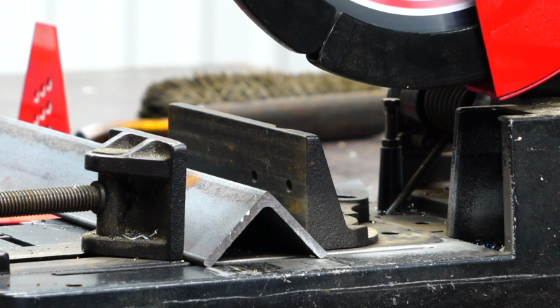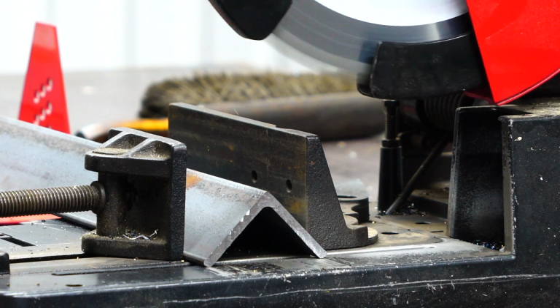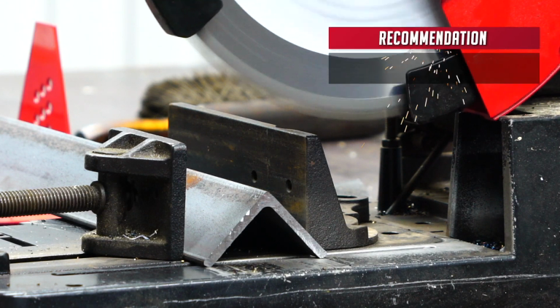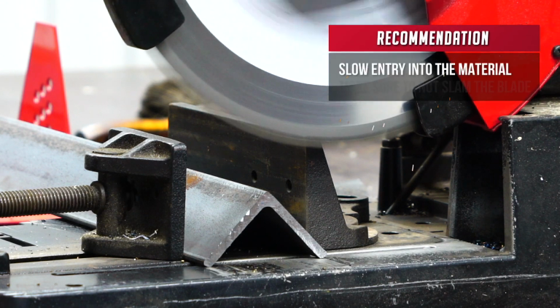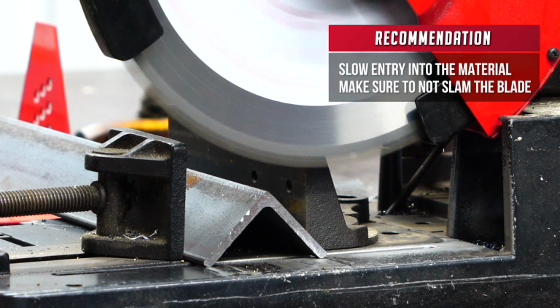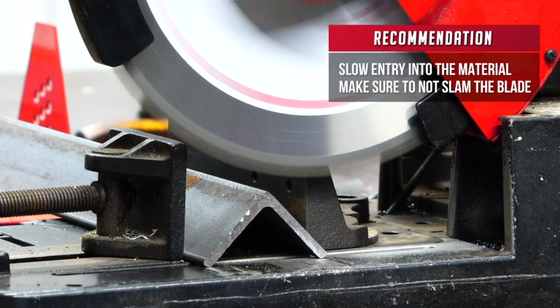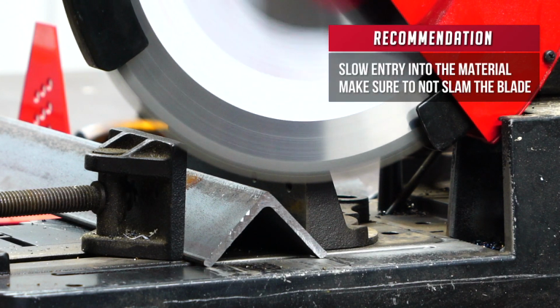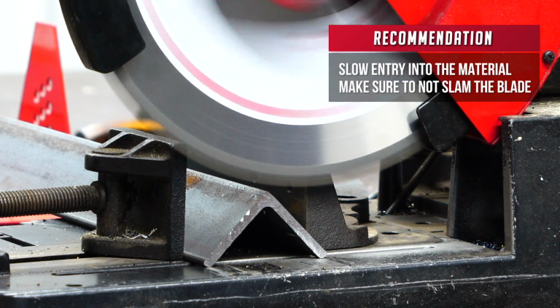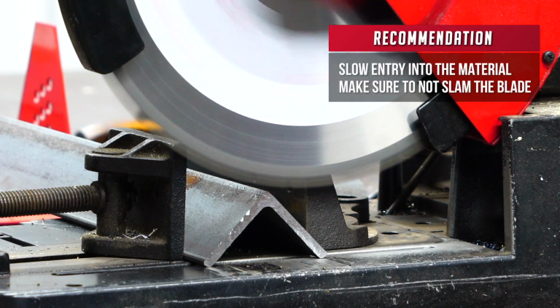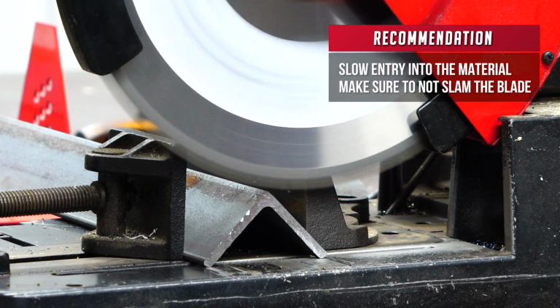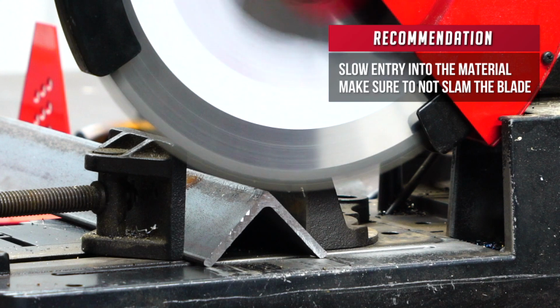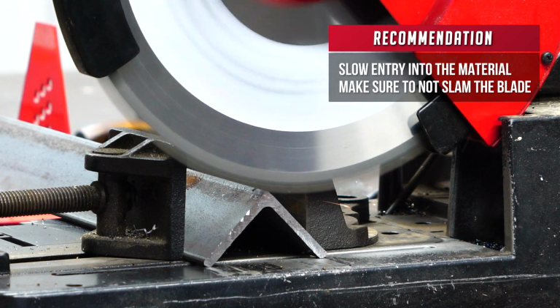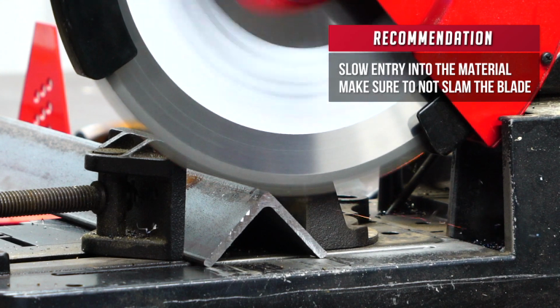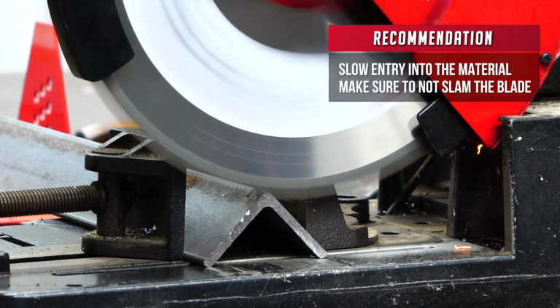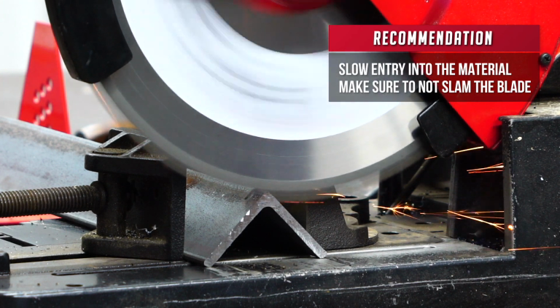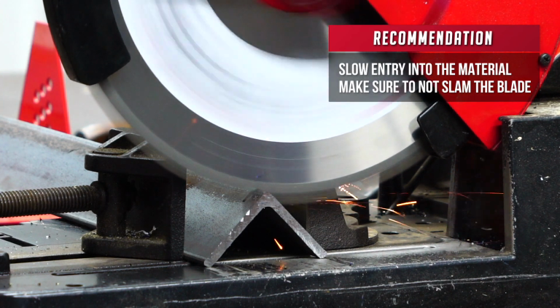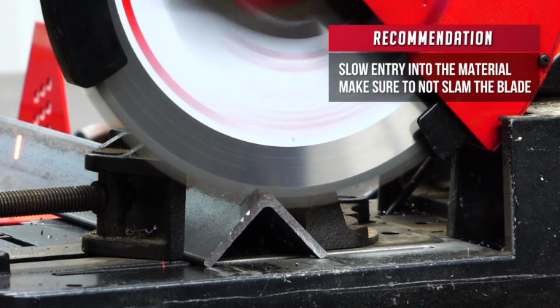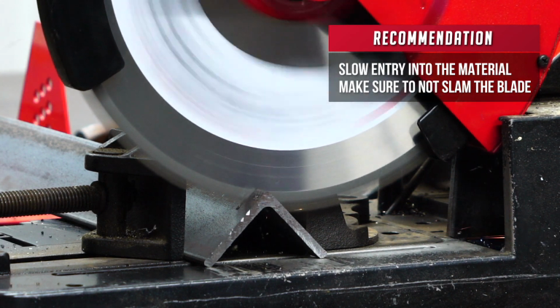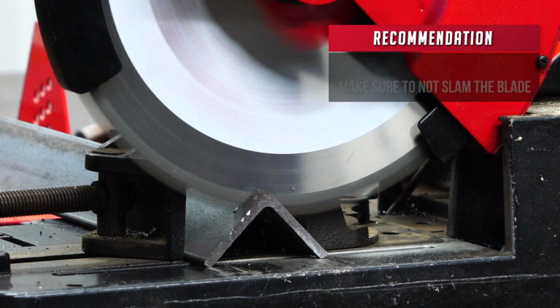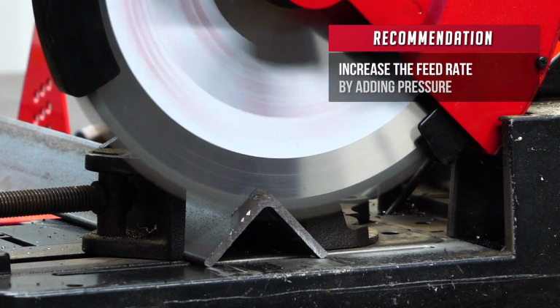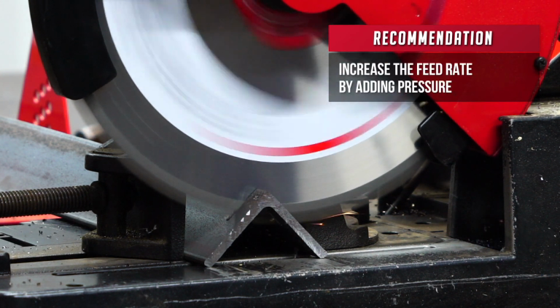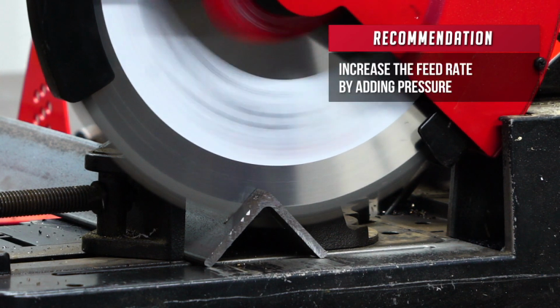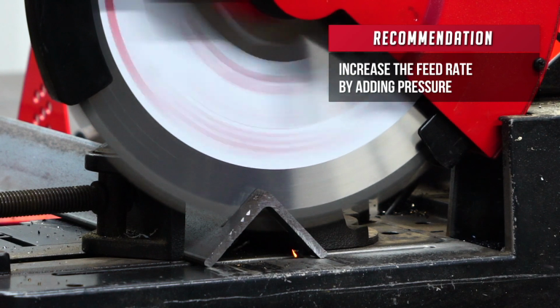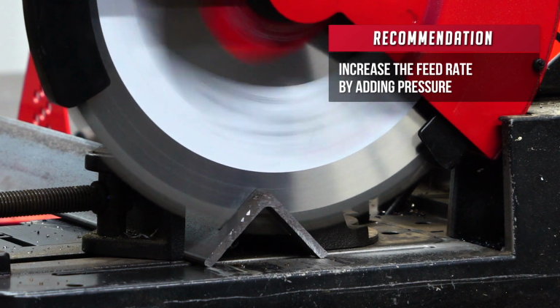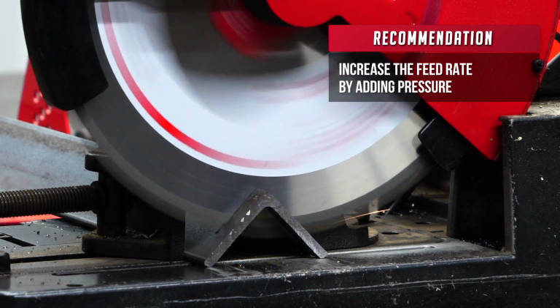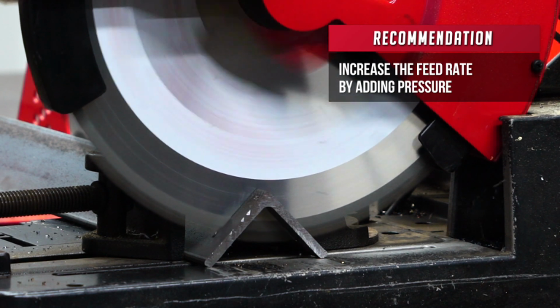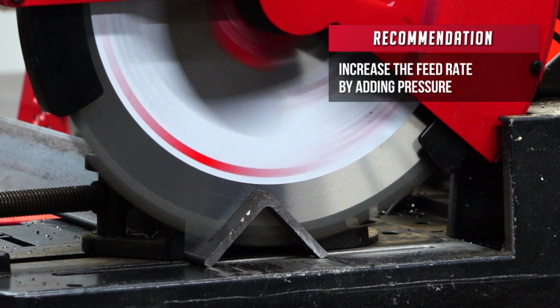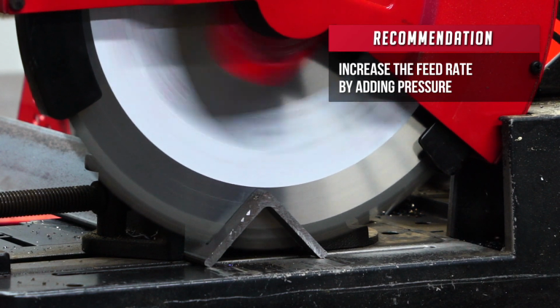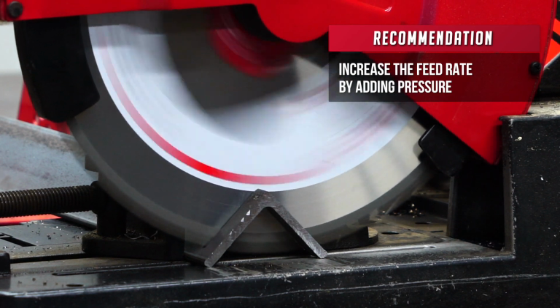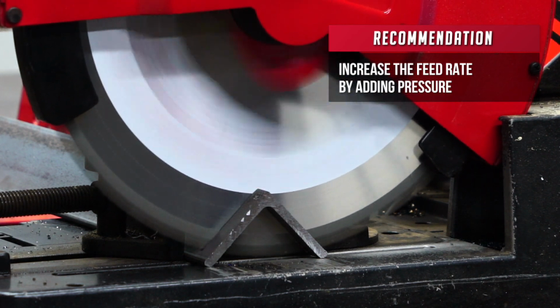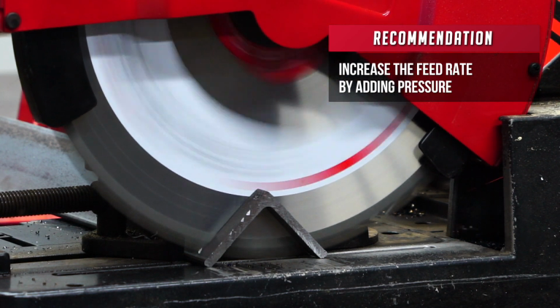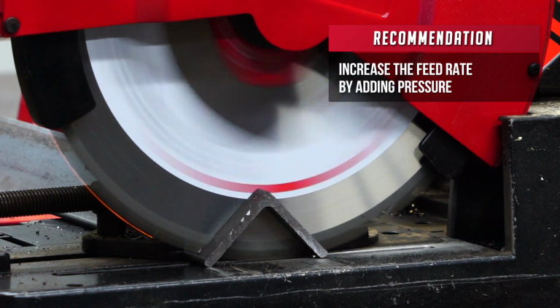Correct cutting practices consist of slow entry into the material, making sure not to slam the blade down onto the part. After contacting the material, increase the feed rate by adding pressure until you notice the sparks diminish and a nice, healthy chip is being produced.